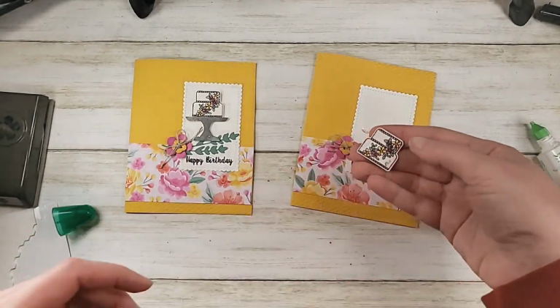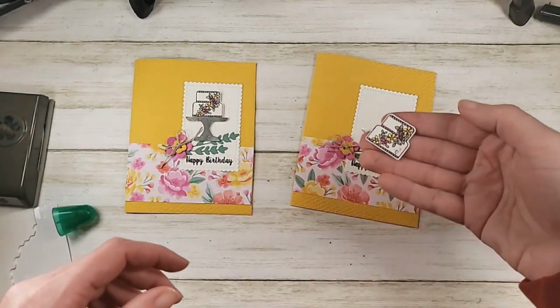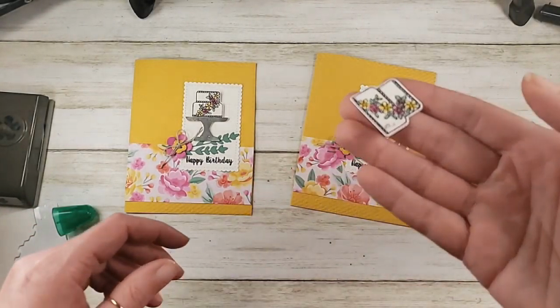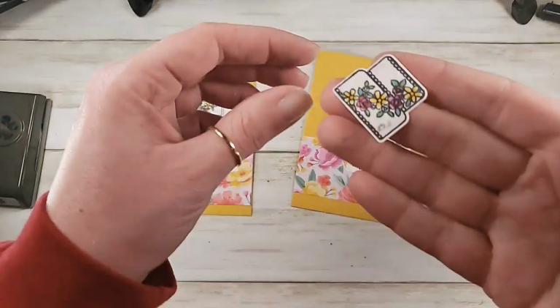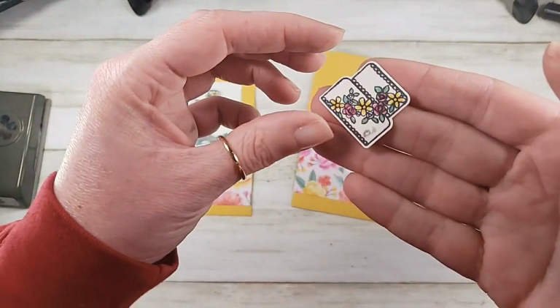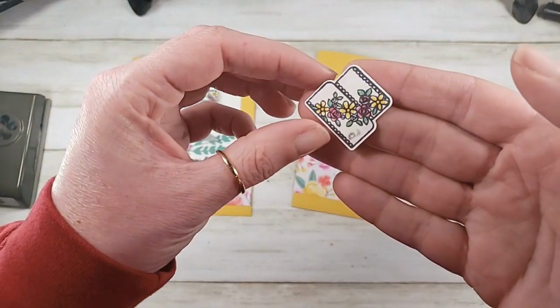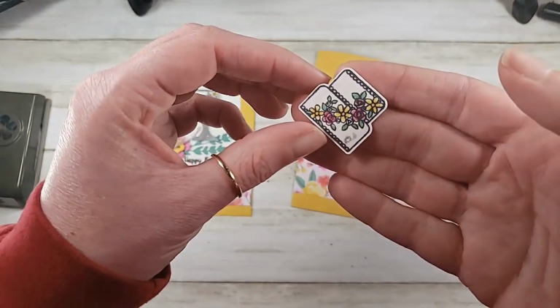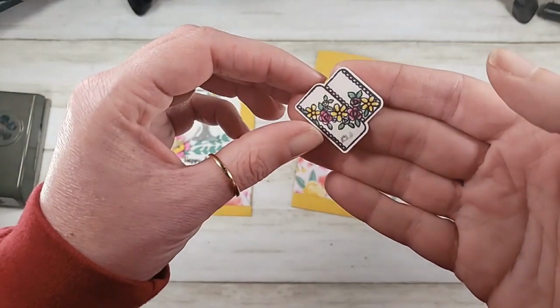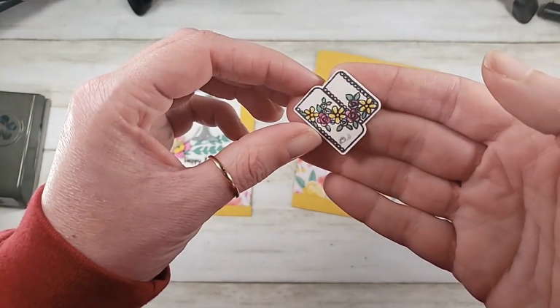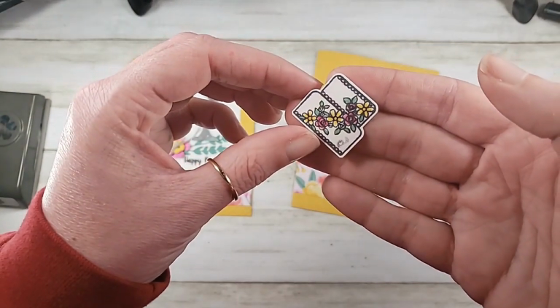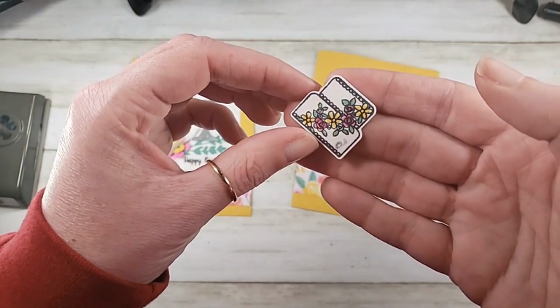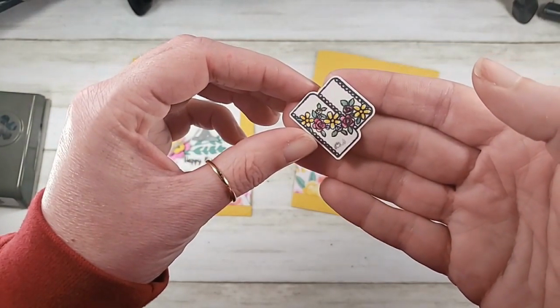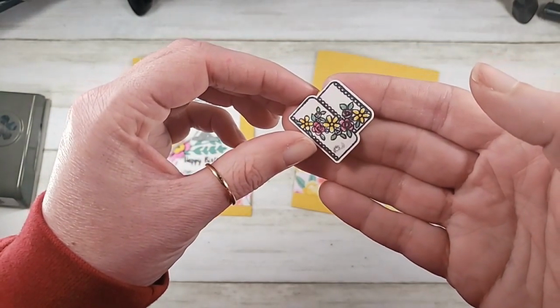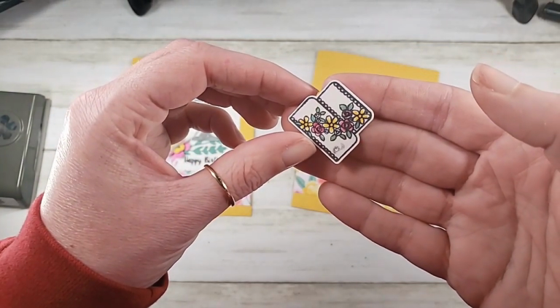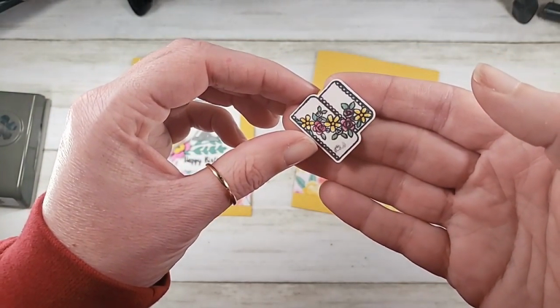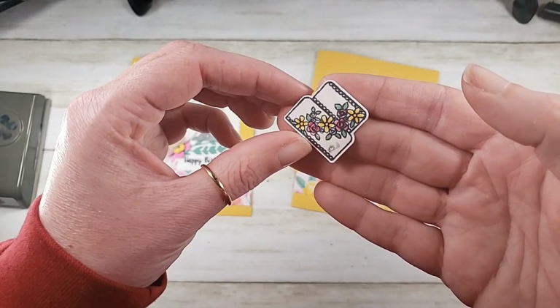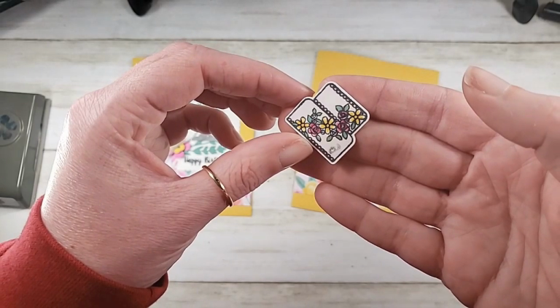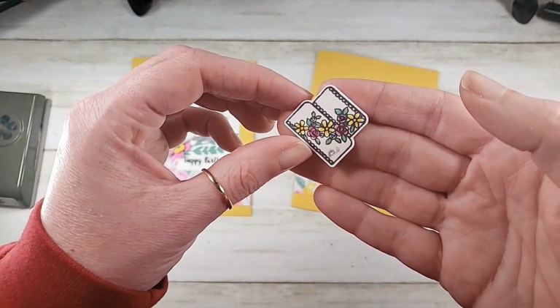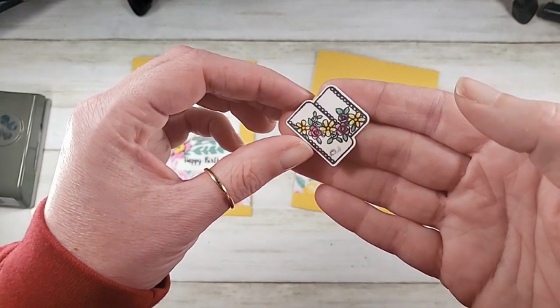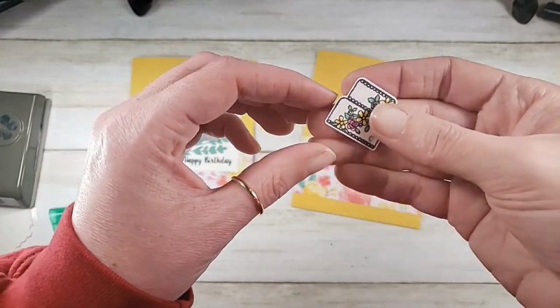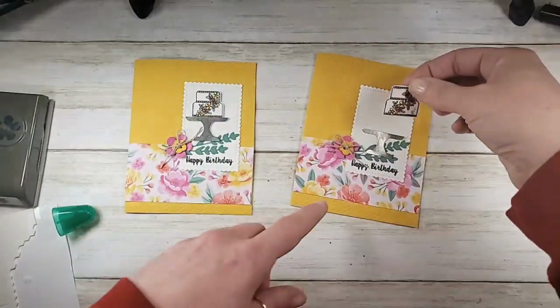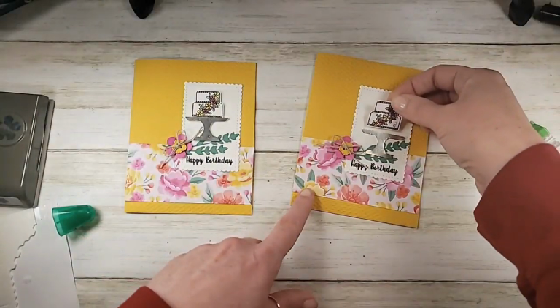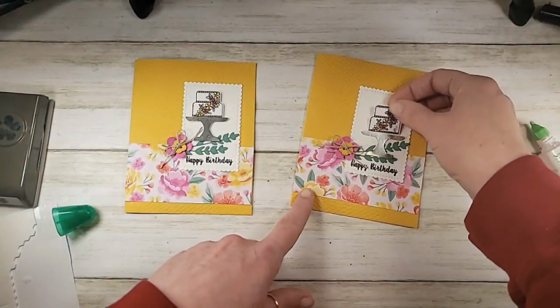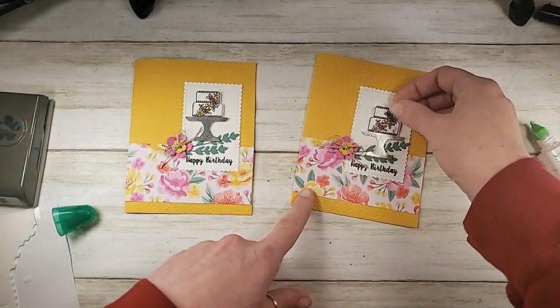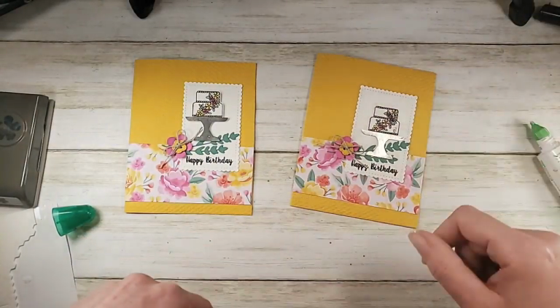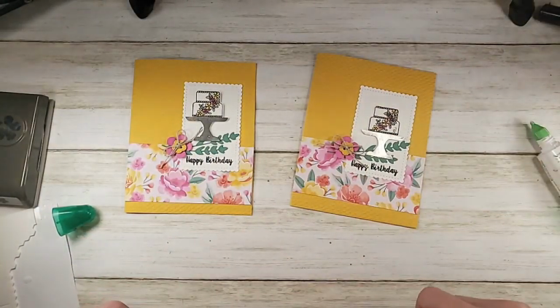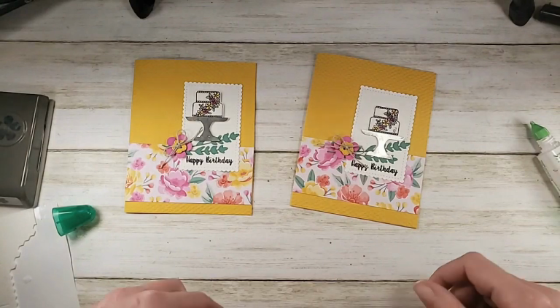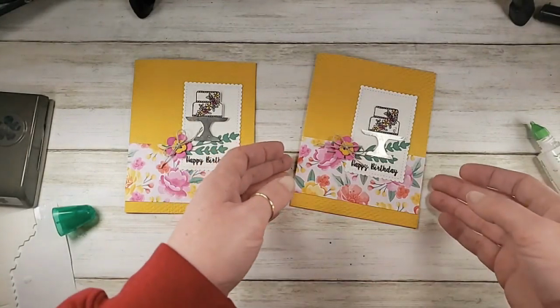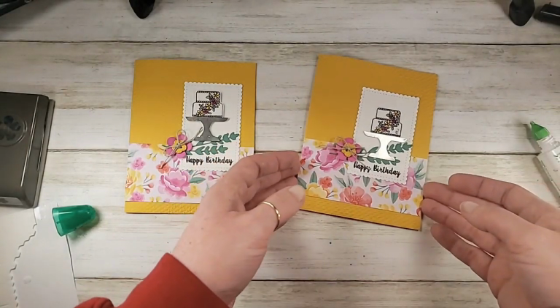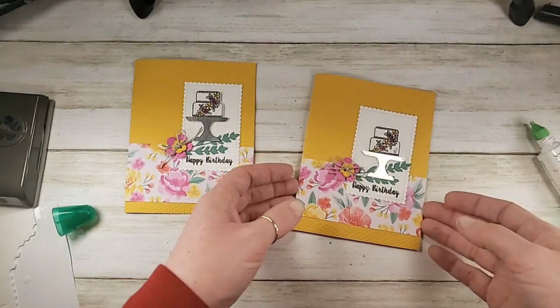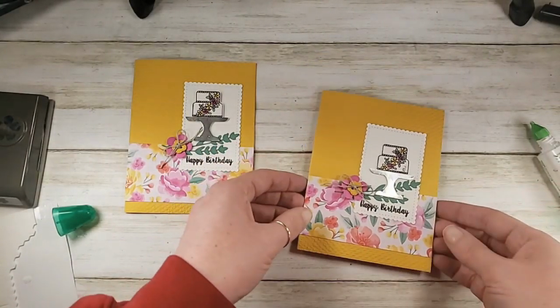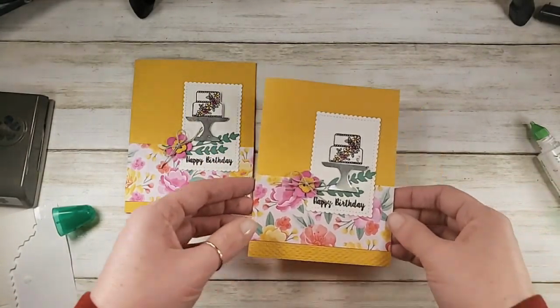I don't know what I did to my cake — I'll color another one. It's totally worth it. That'll be on dimensionals. And there is design number three.